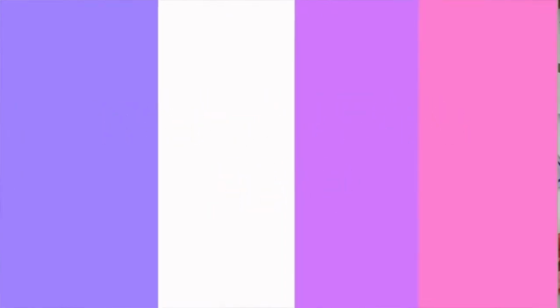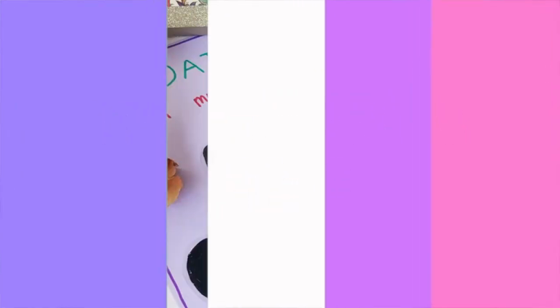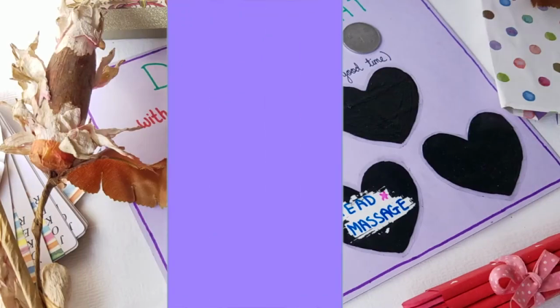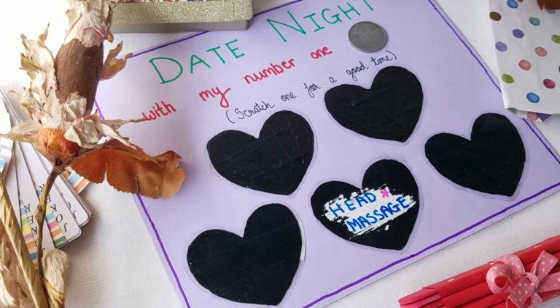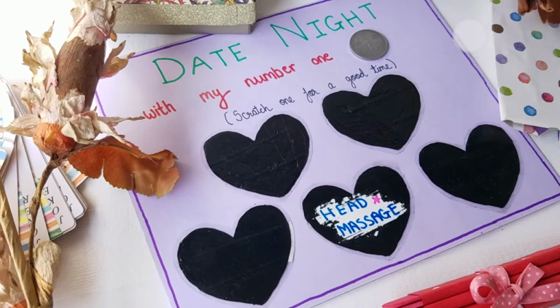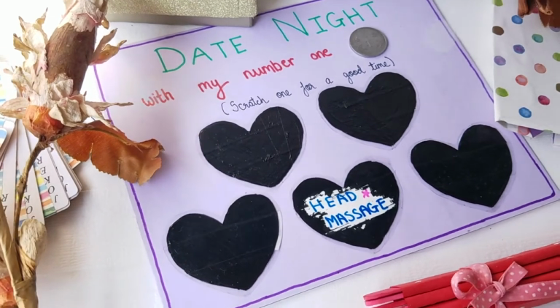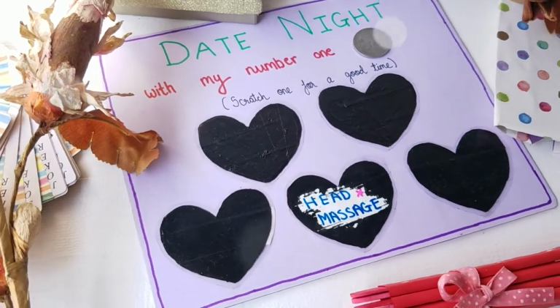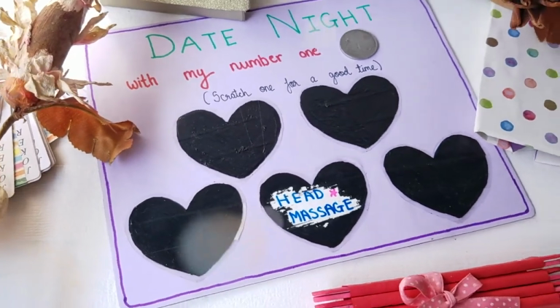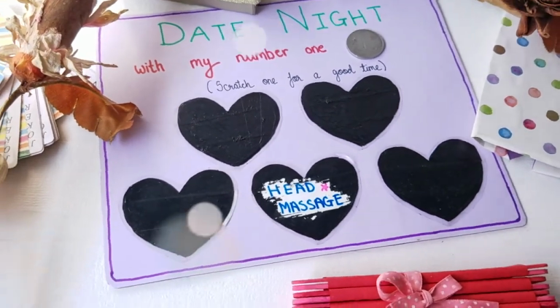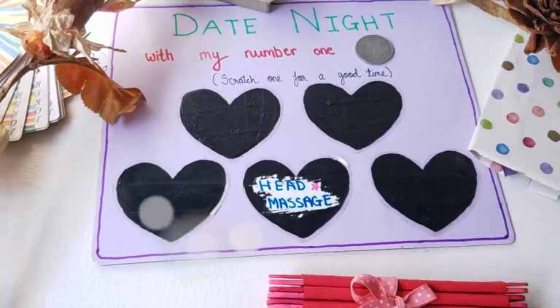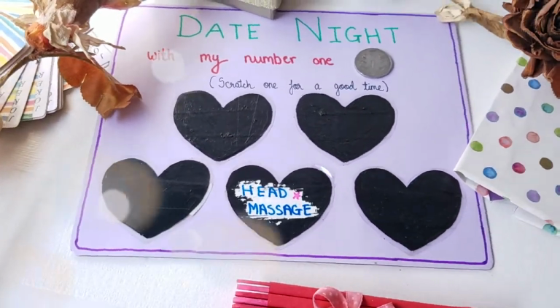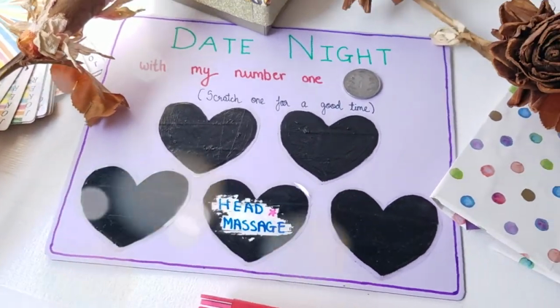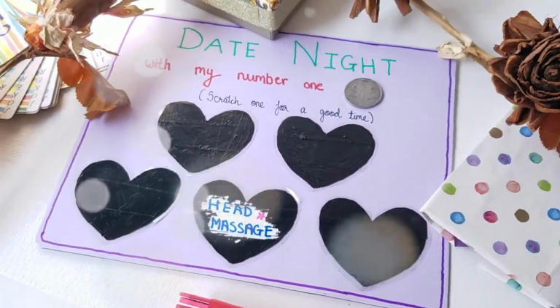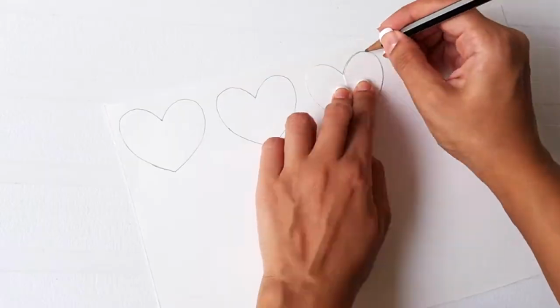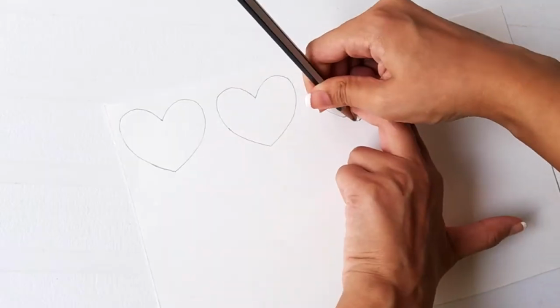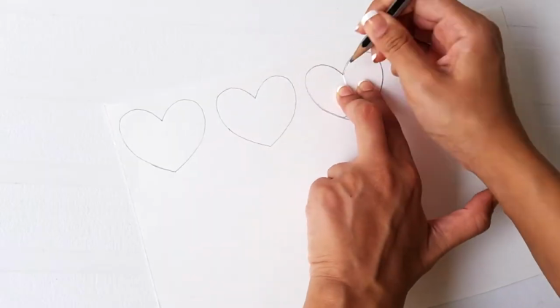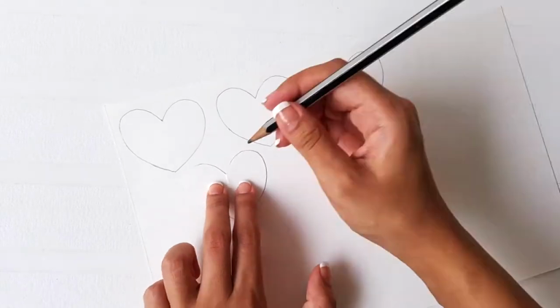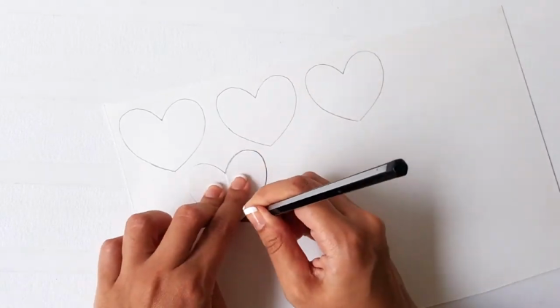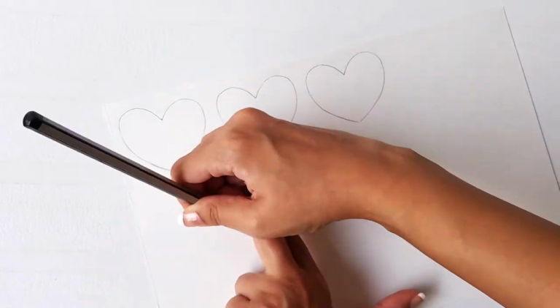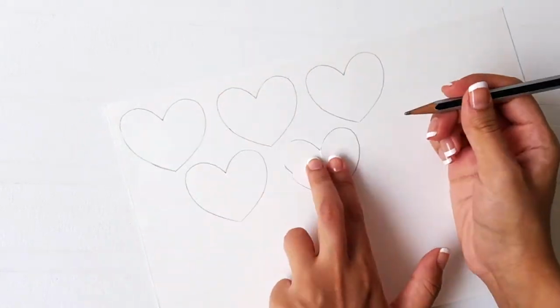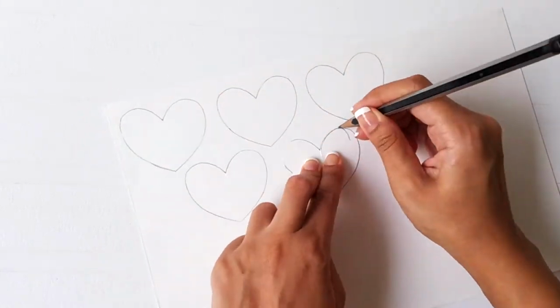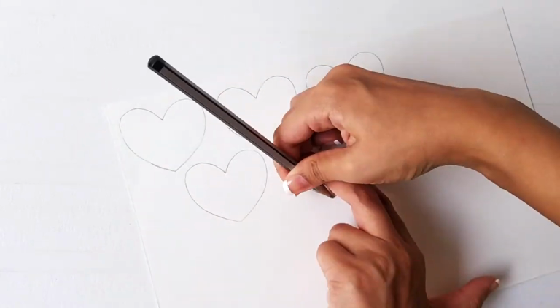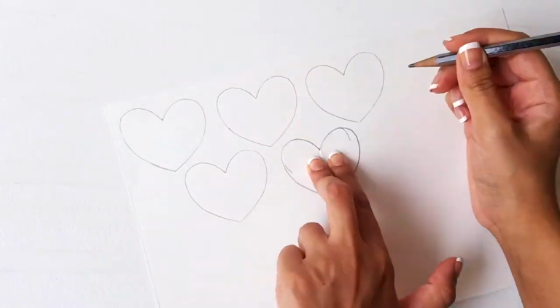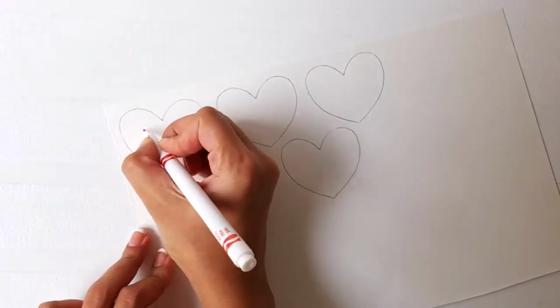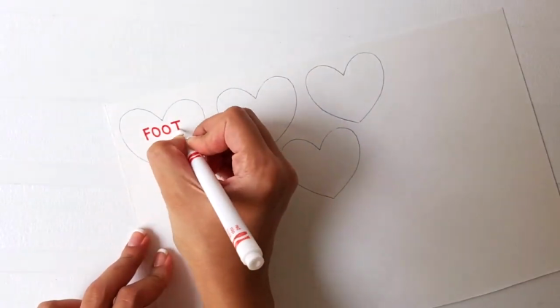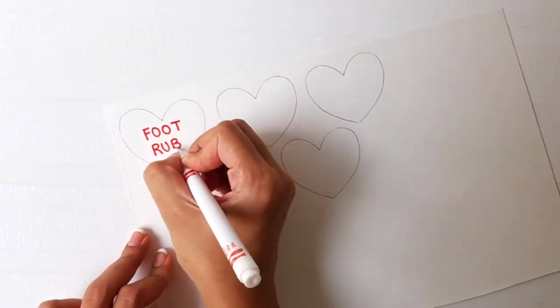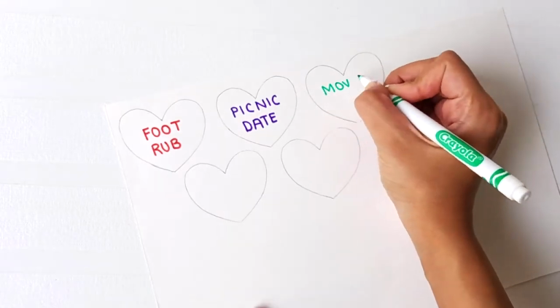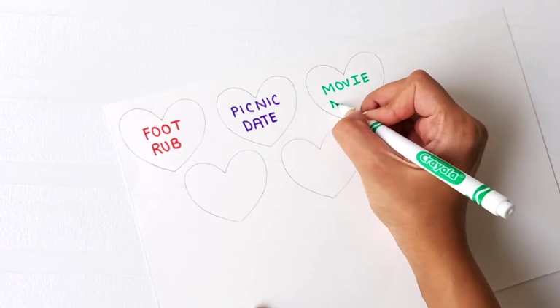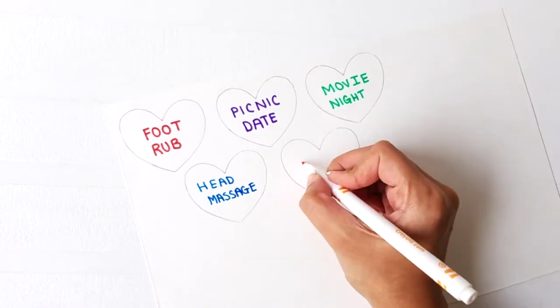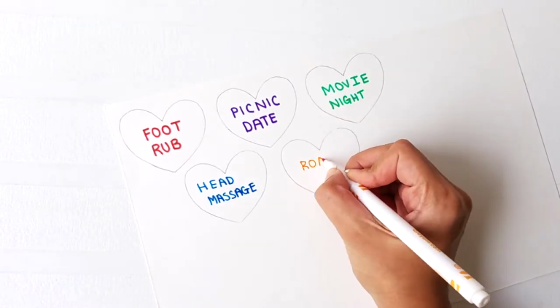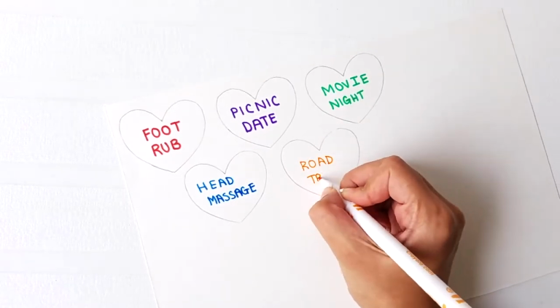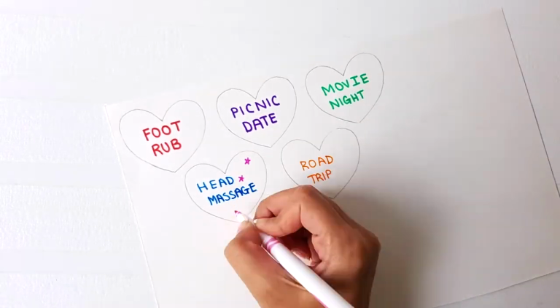This gift is a perfect way to go on a spontaneous surprise date. In order to make this mystery date card, start off by creating five hearts on a blank piece of paper. Write down your date ideas on all of them and cut along the lines.